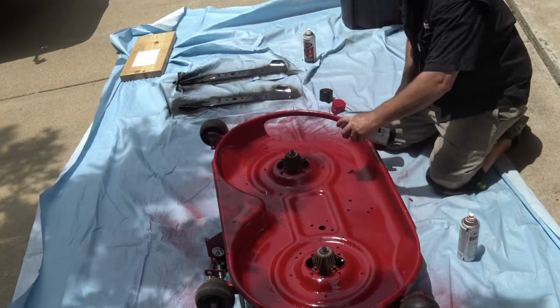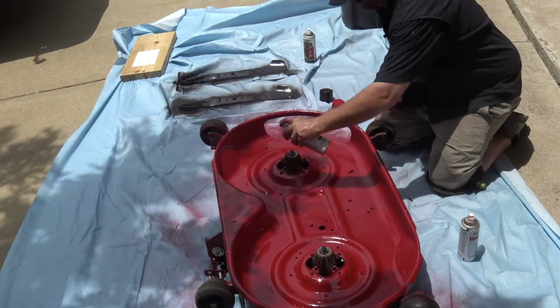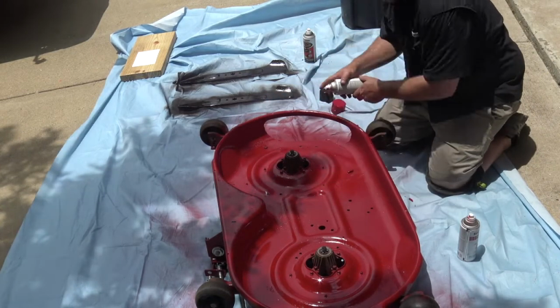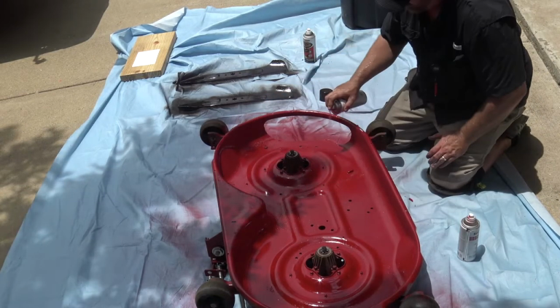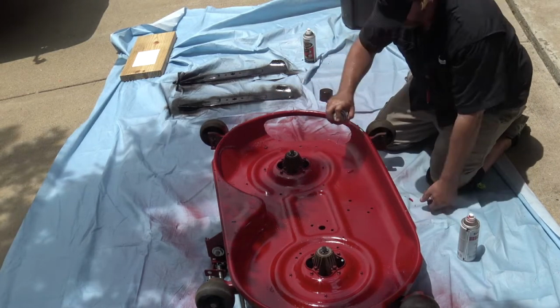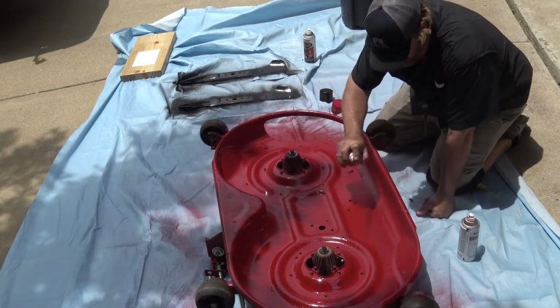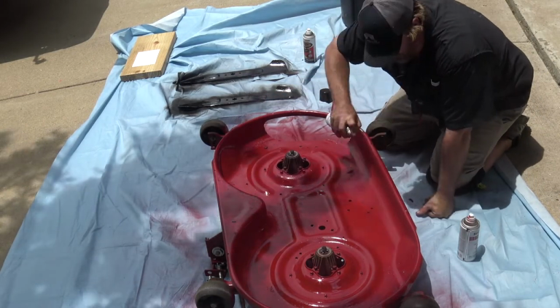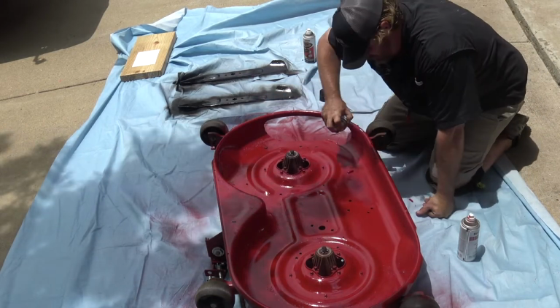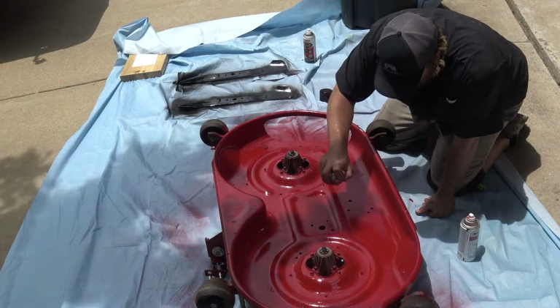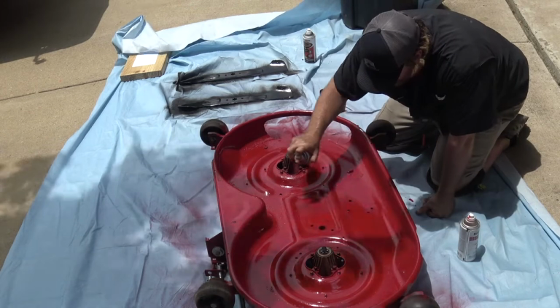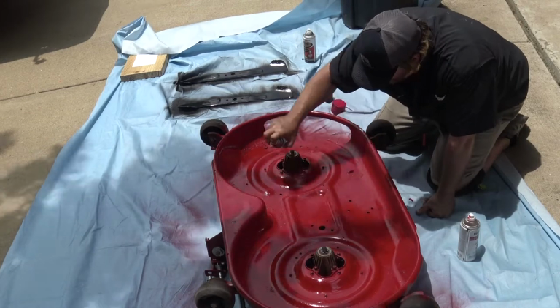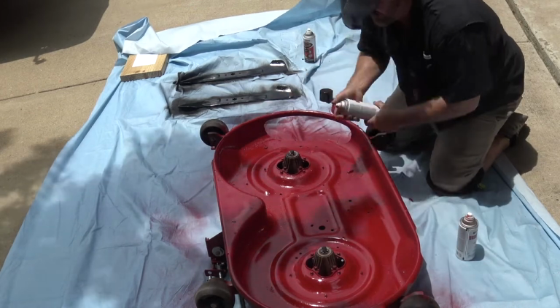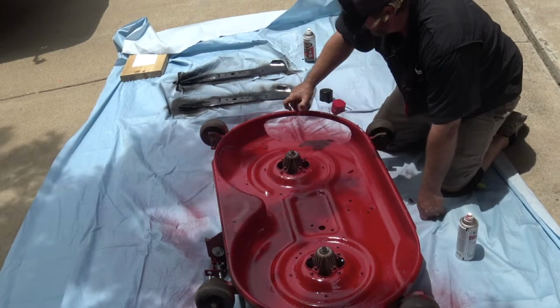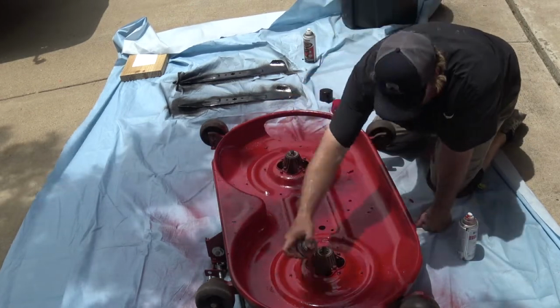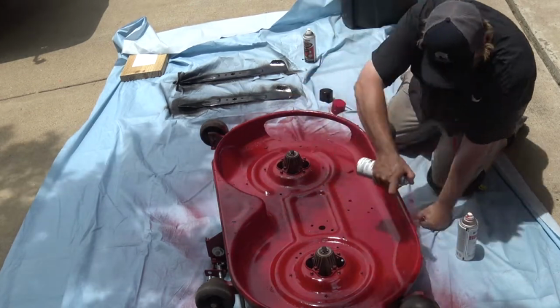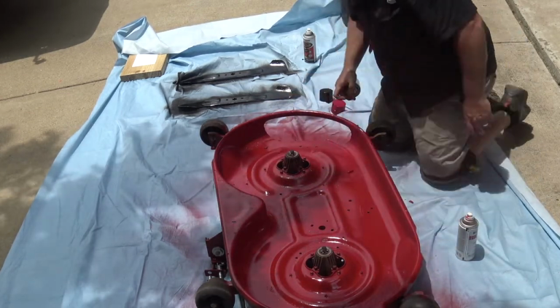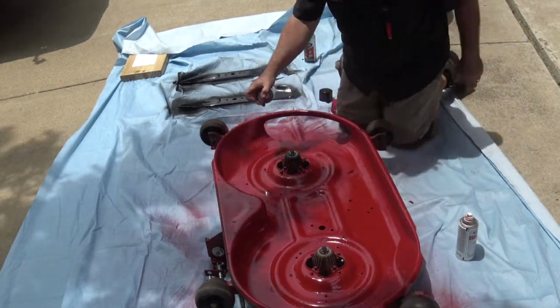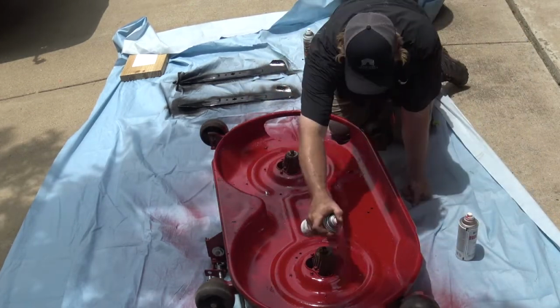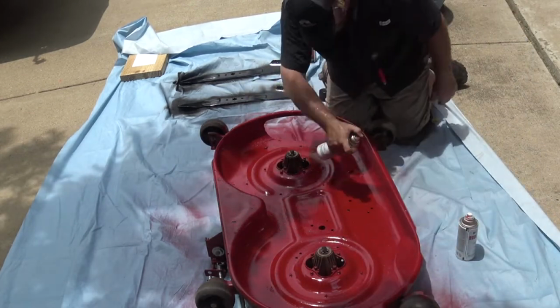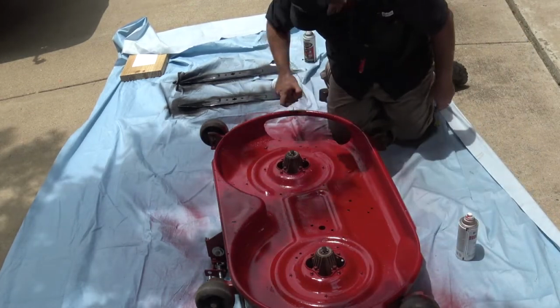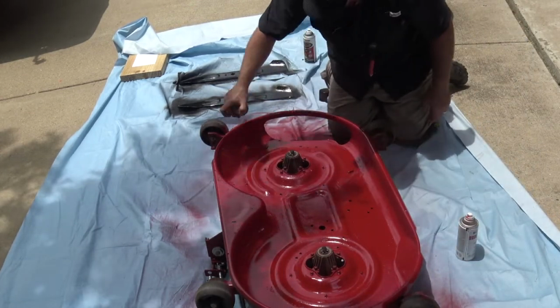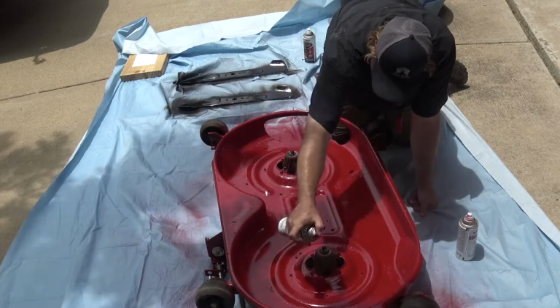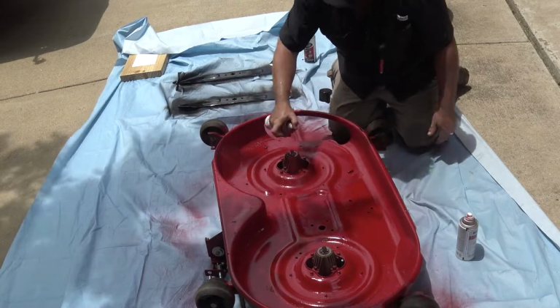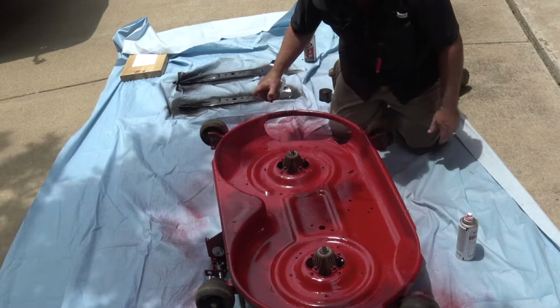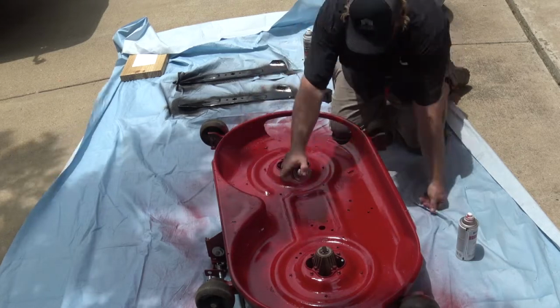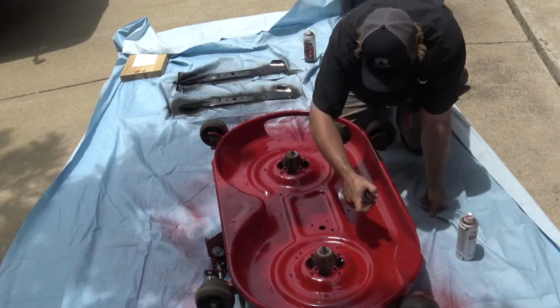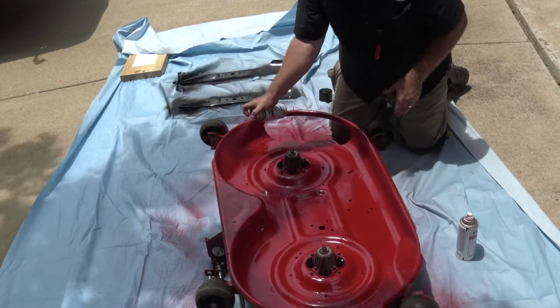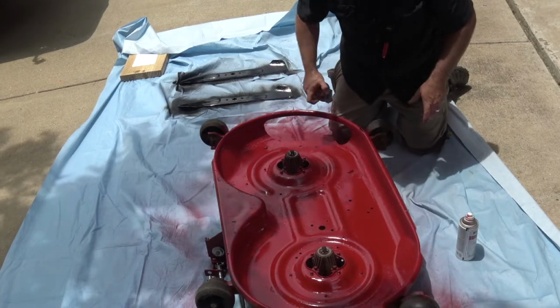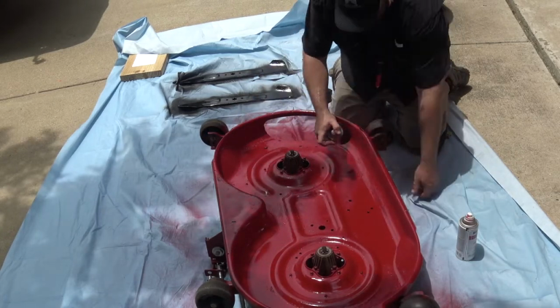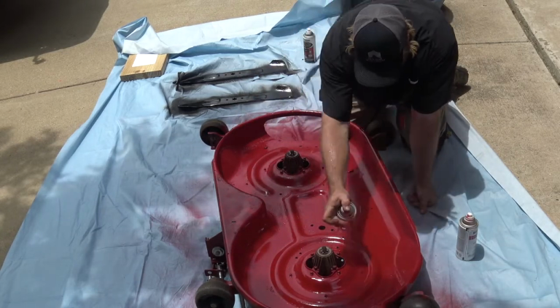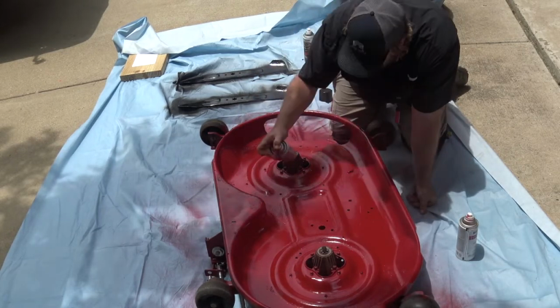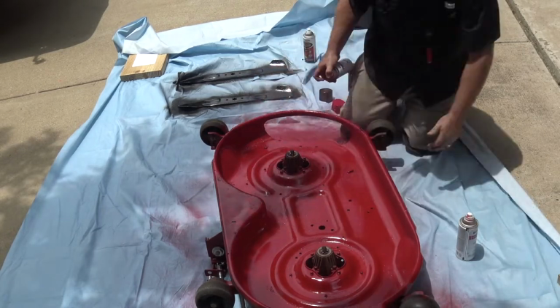Now this might seem like overkill but it's also going to serve a major function — there's an air valve and also a water valve to clean this, so this is going to give a smooth surface to clean the blades and the undercarriage of the mower.